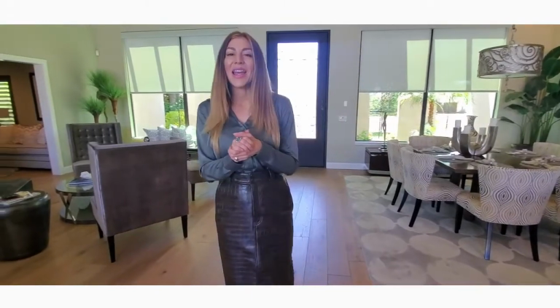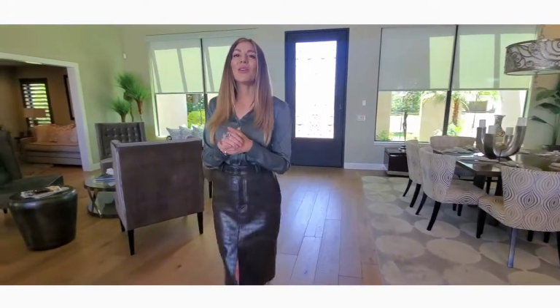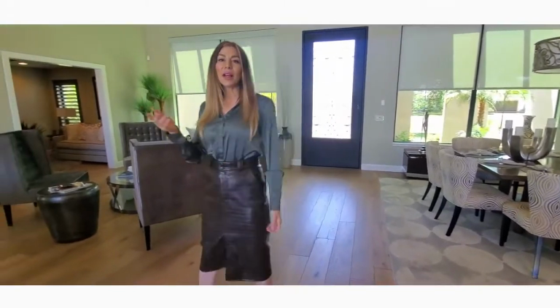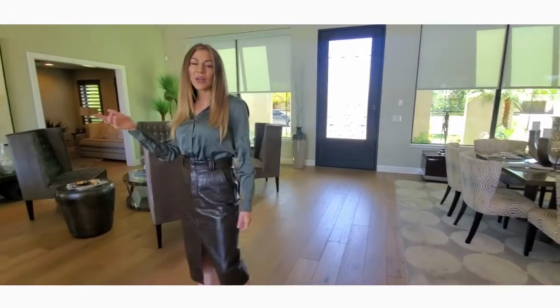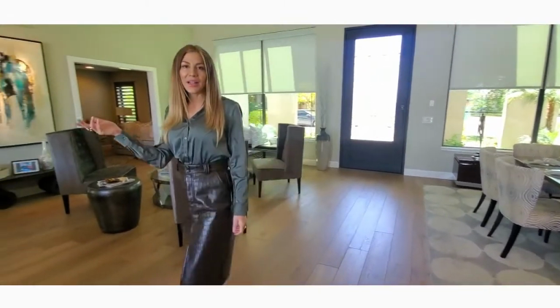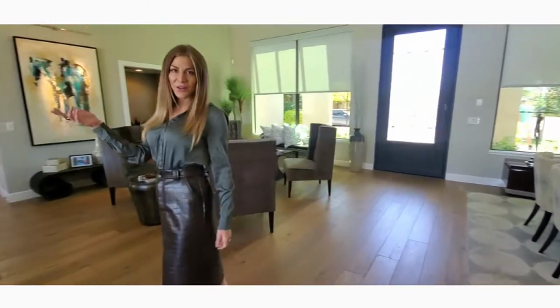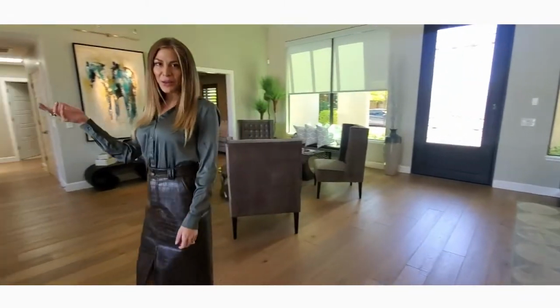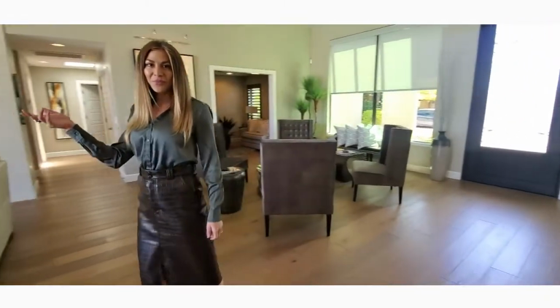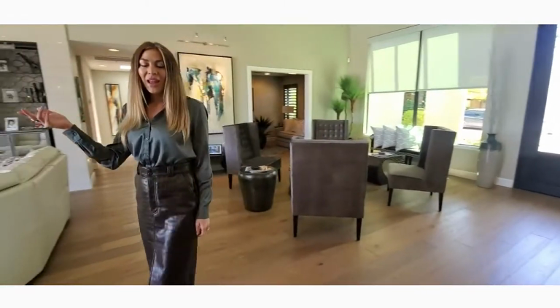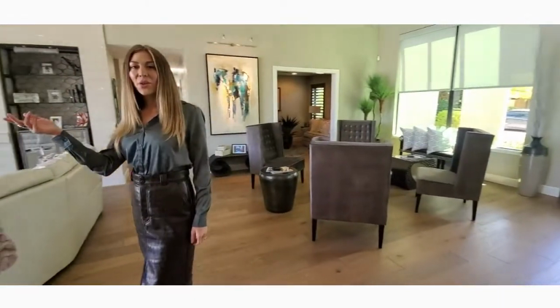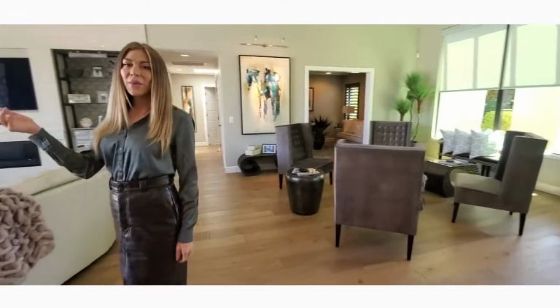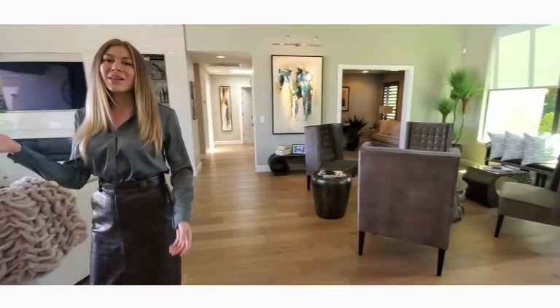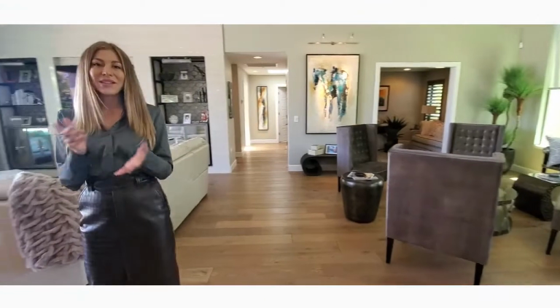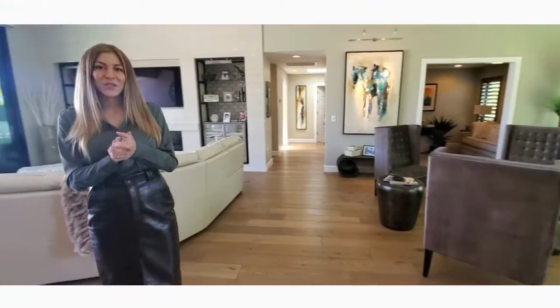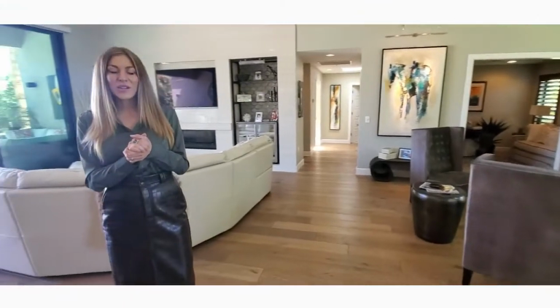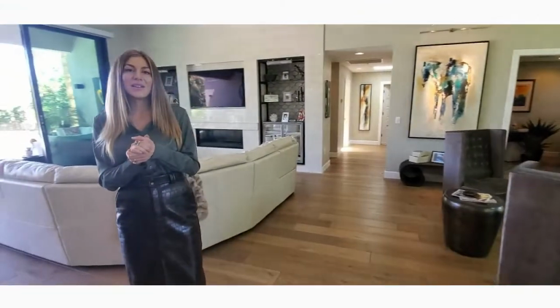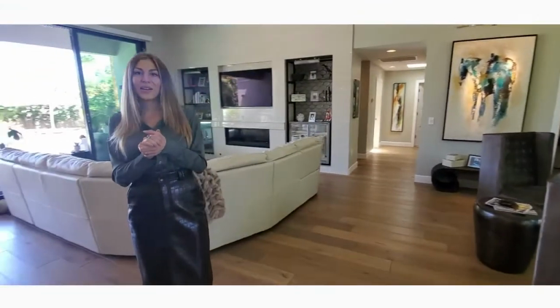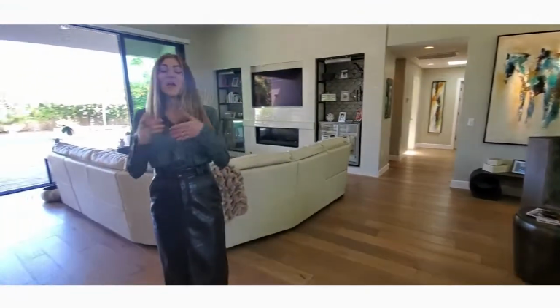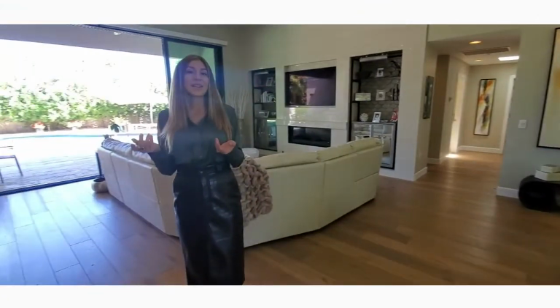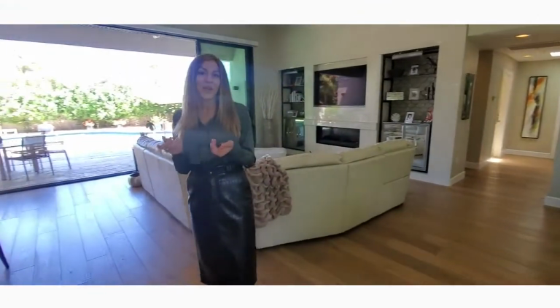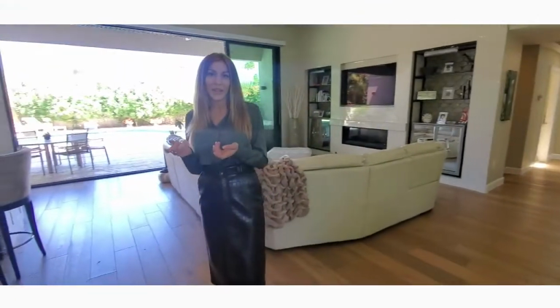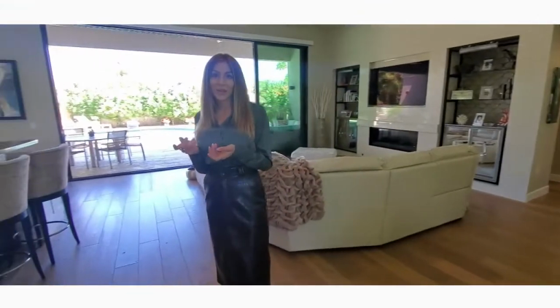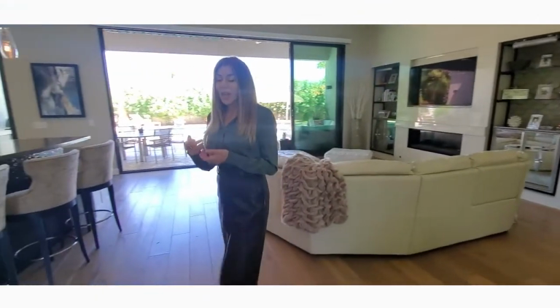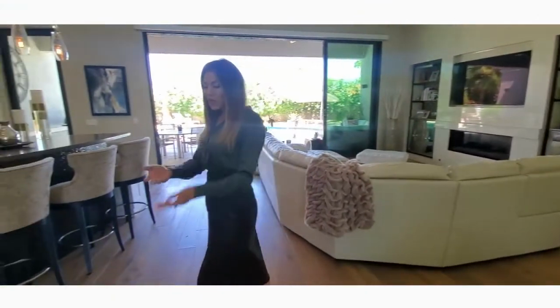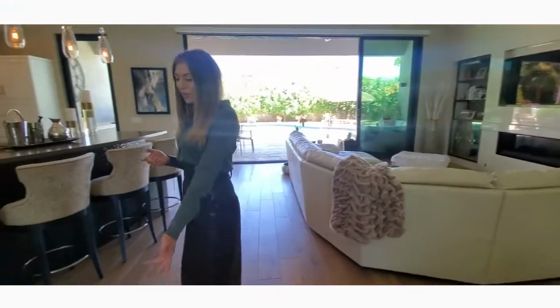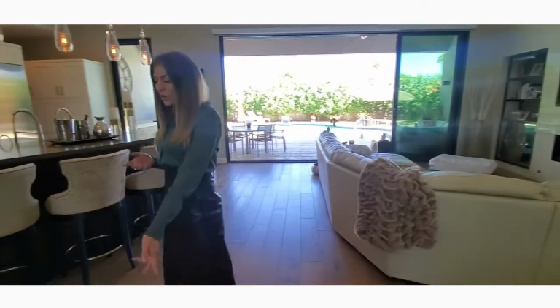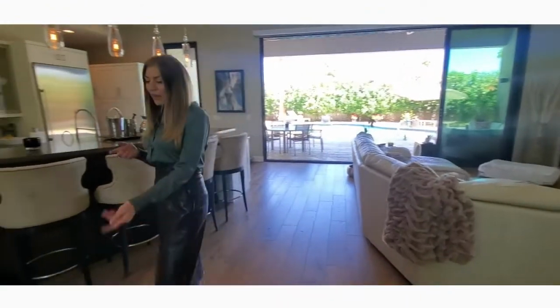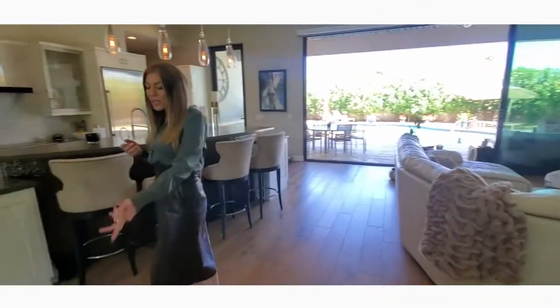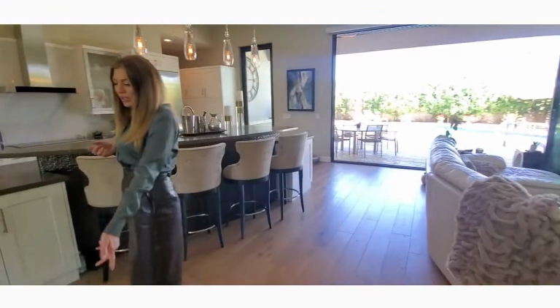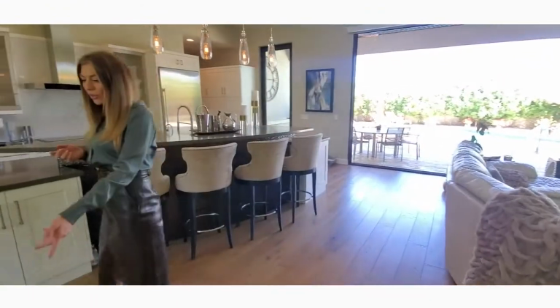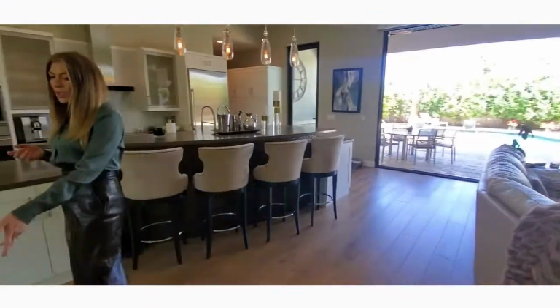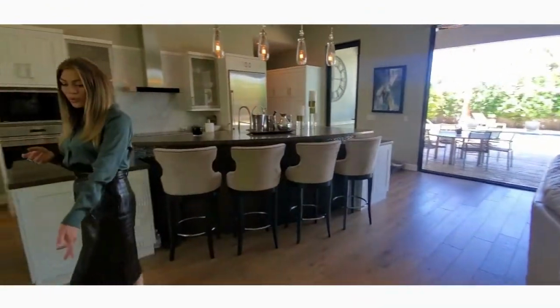If you look around, we are here in the great room and the great room has tons of fantastic features and designer amenities that you can't get anywhere else. If you check out the floors, we have engineered hardwood floors all throughout.